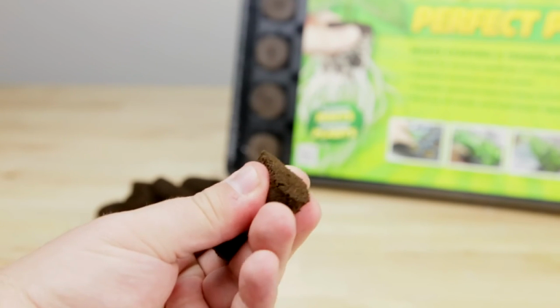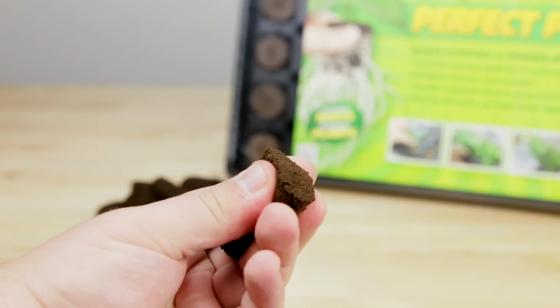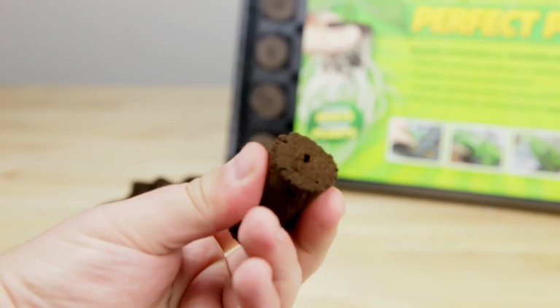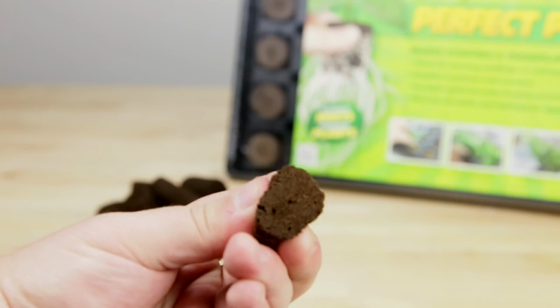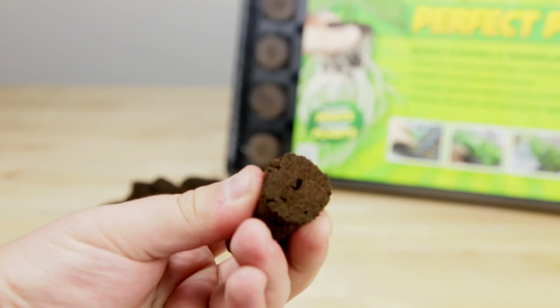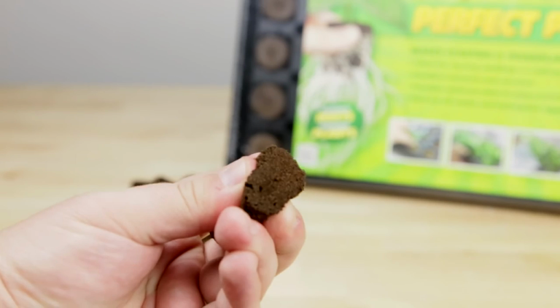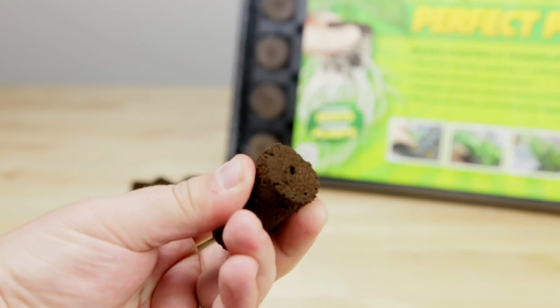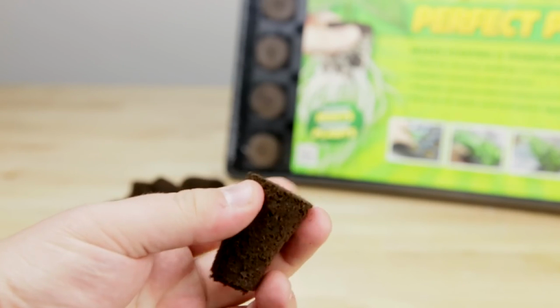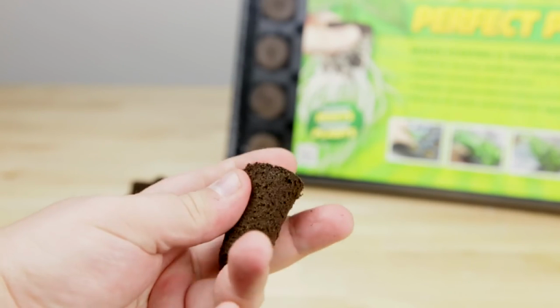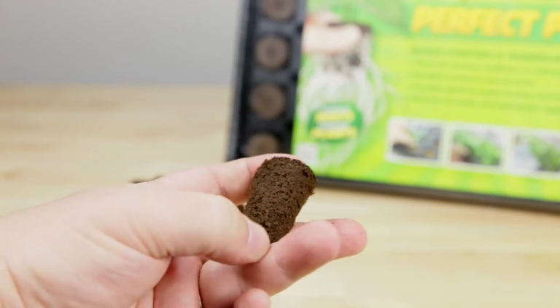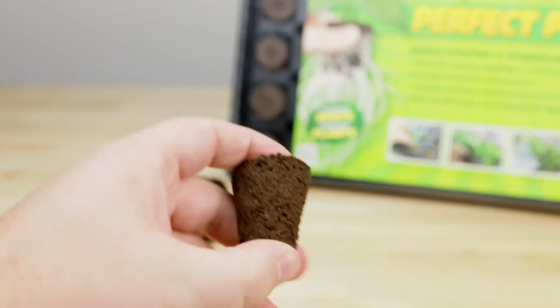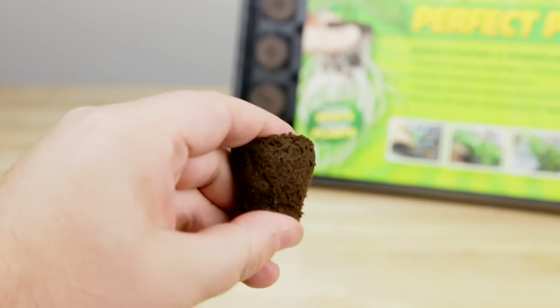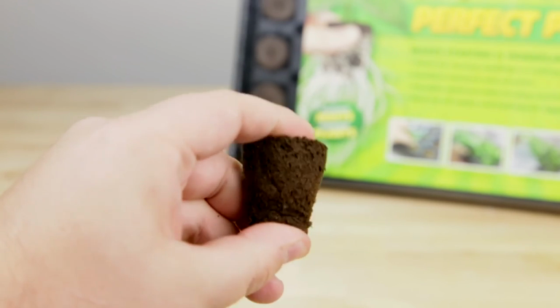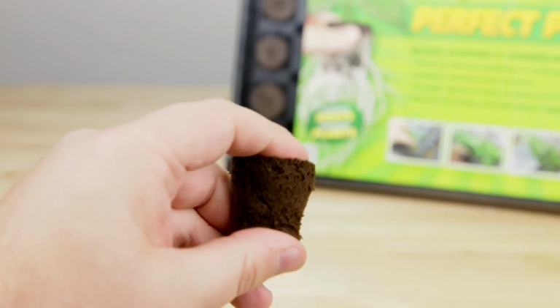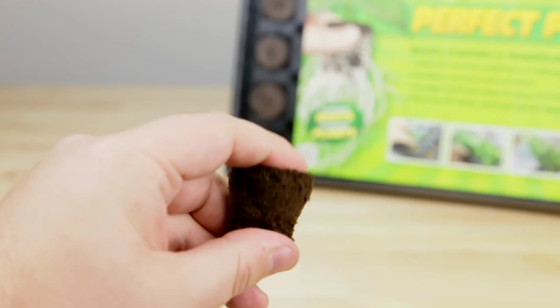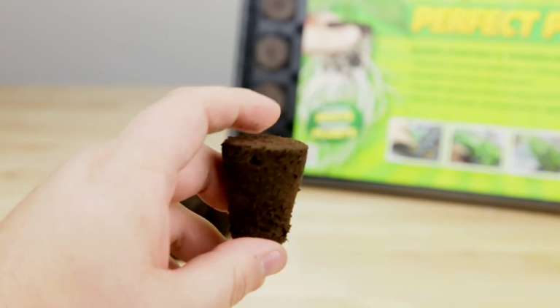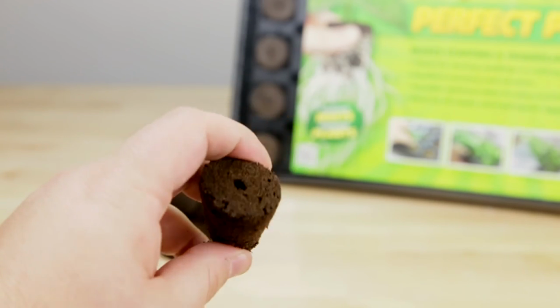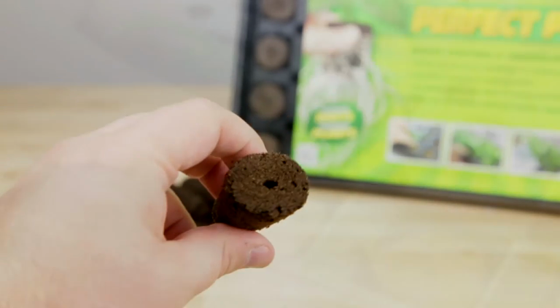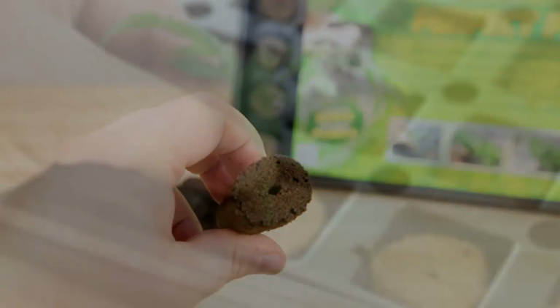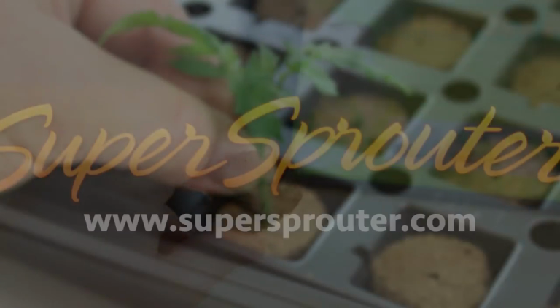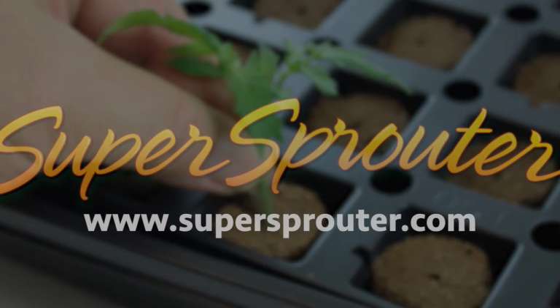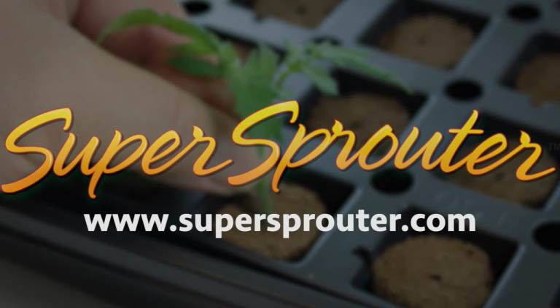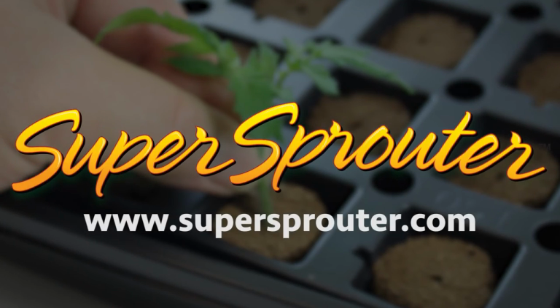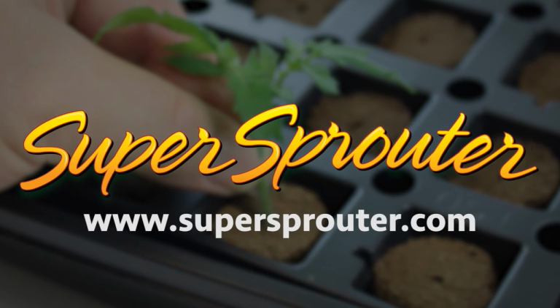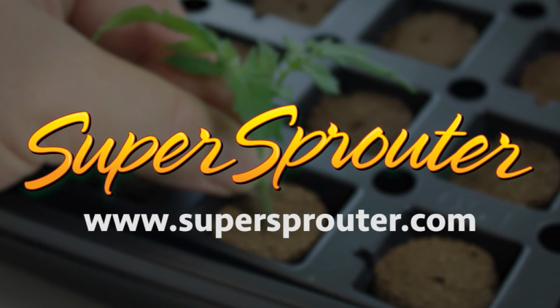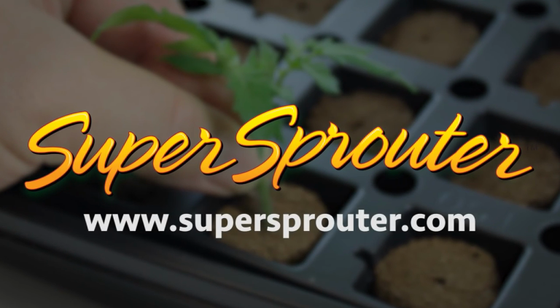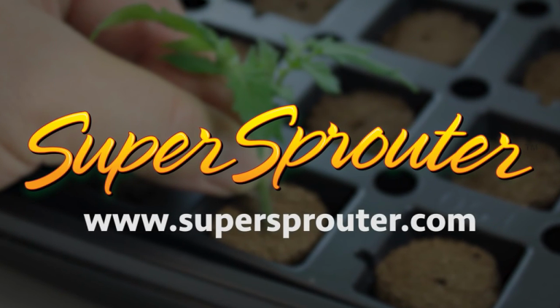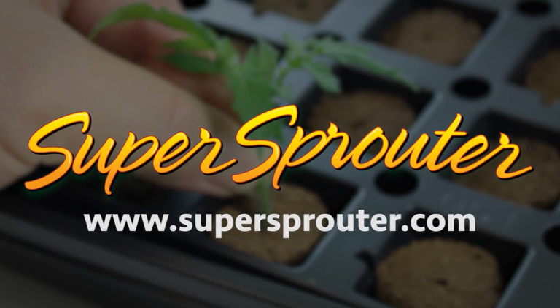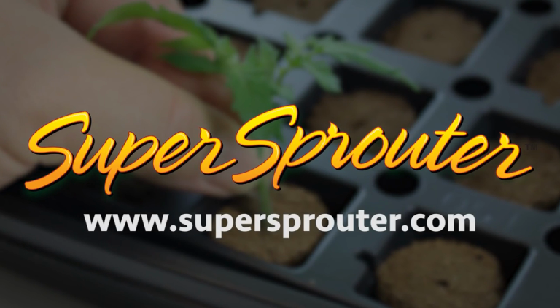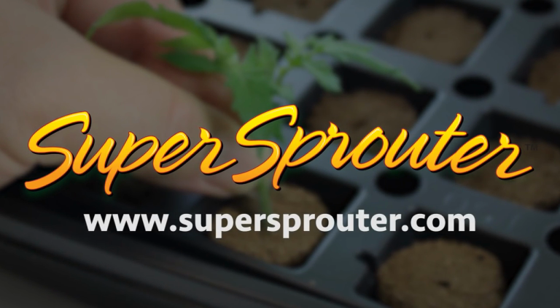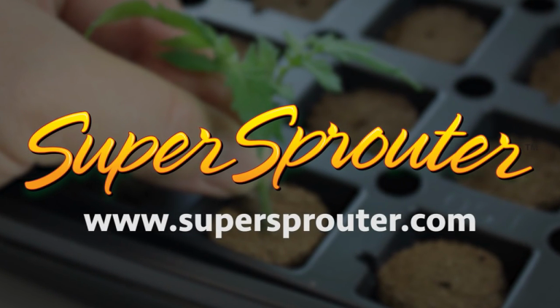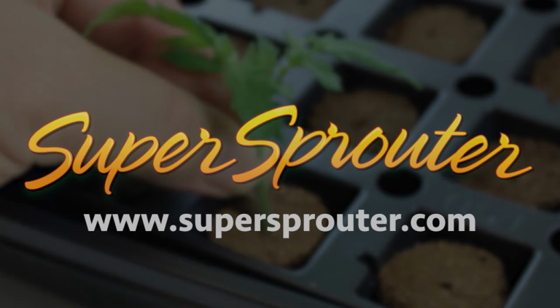The polymer is generally a plant-based material used to bind the inputs together so they can hold their molded shape. For more information on Super Sprouter propagation, go to supersprouter.com.